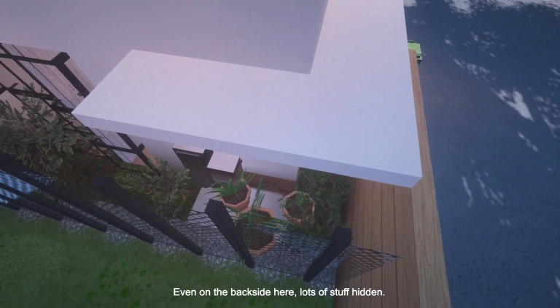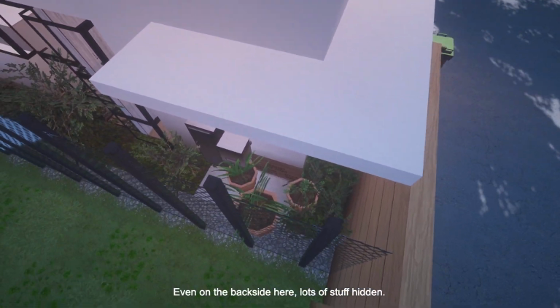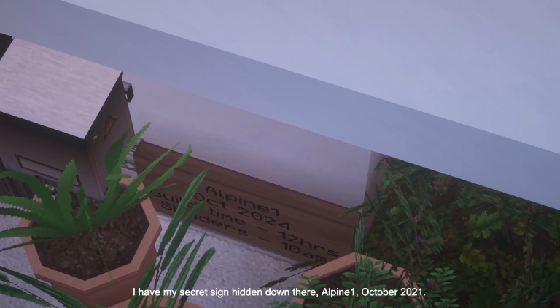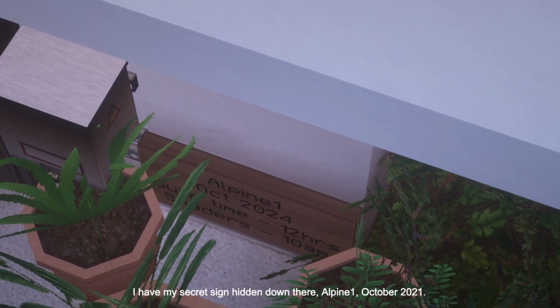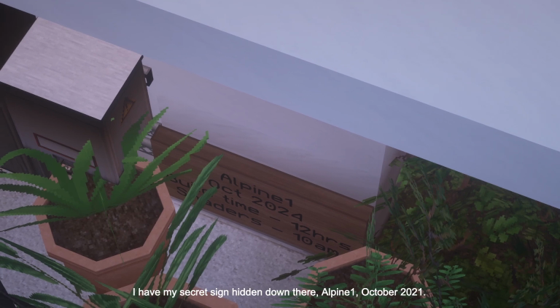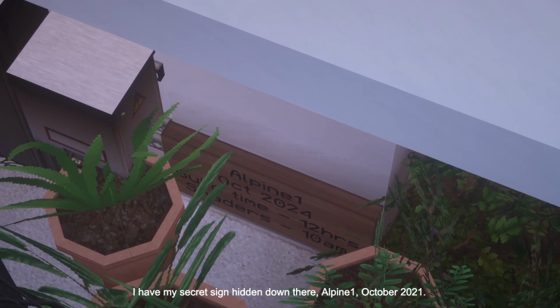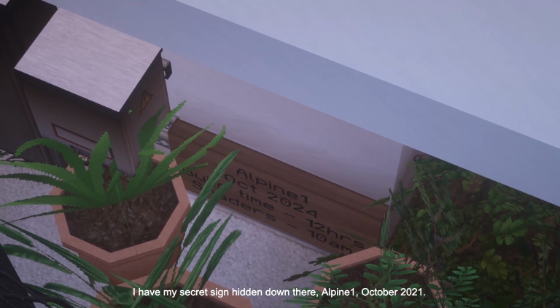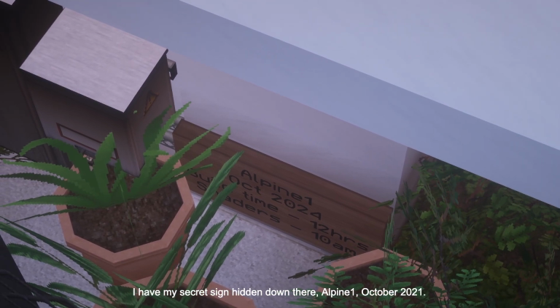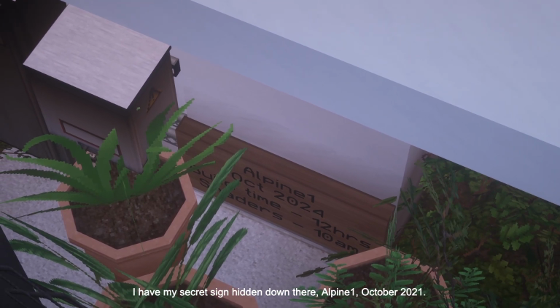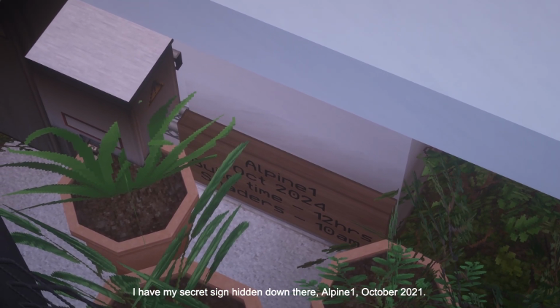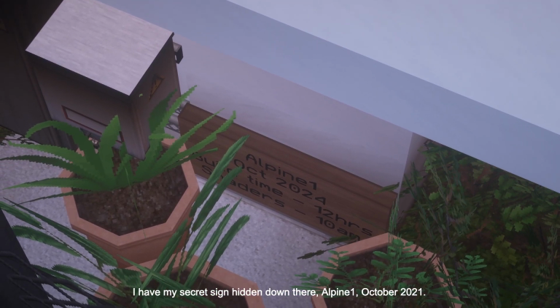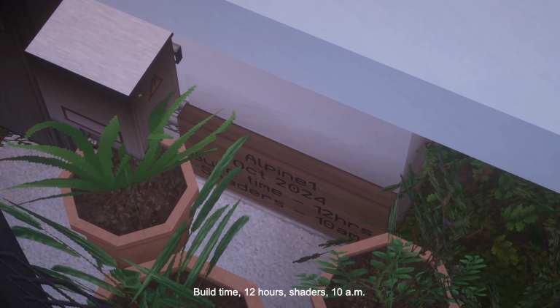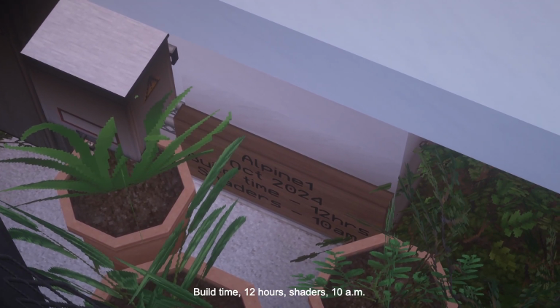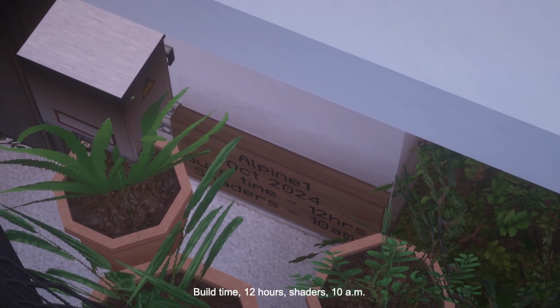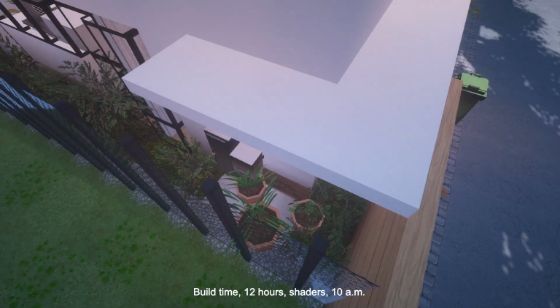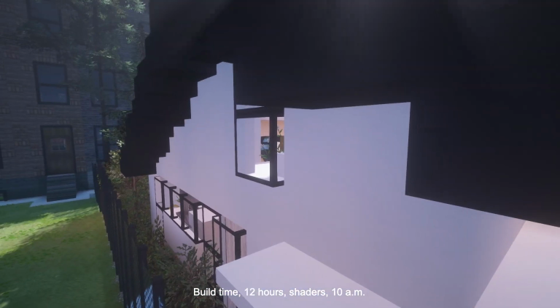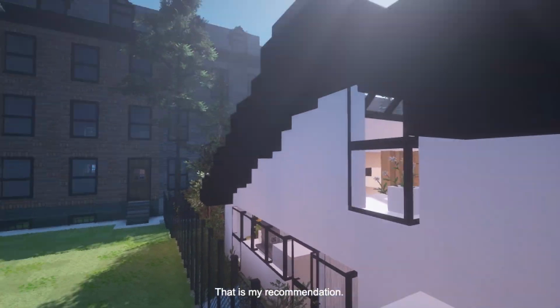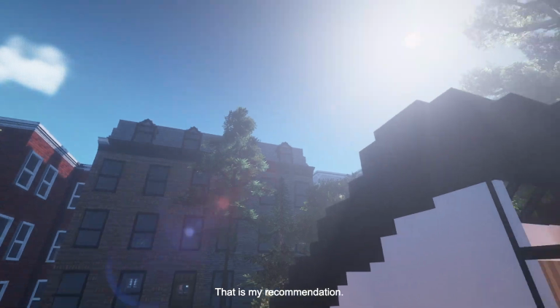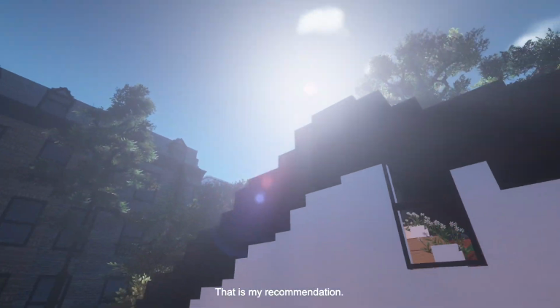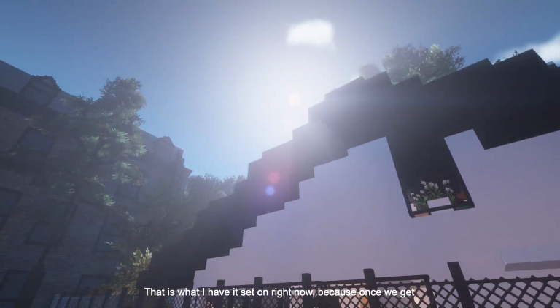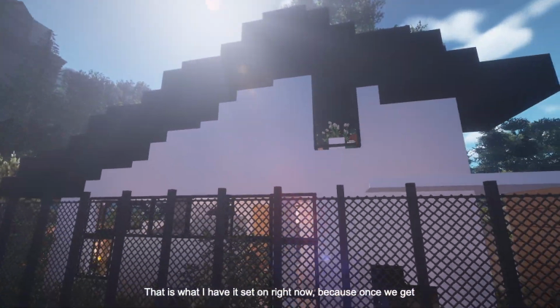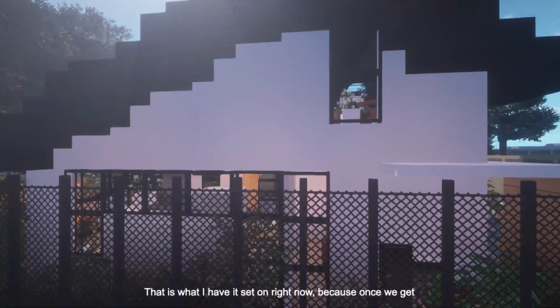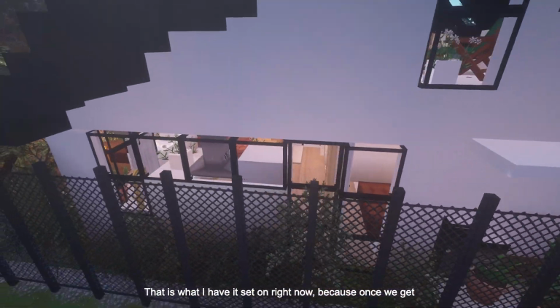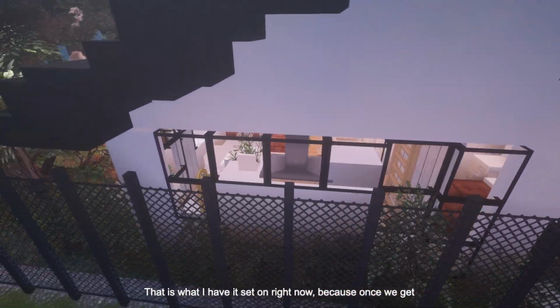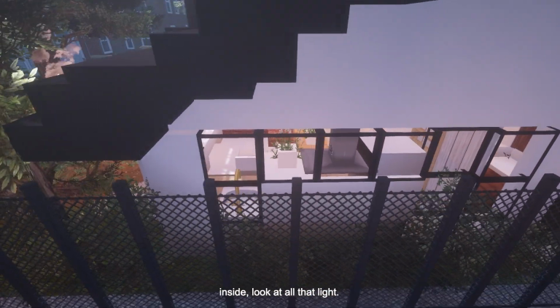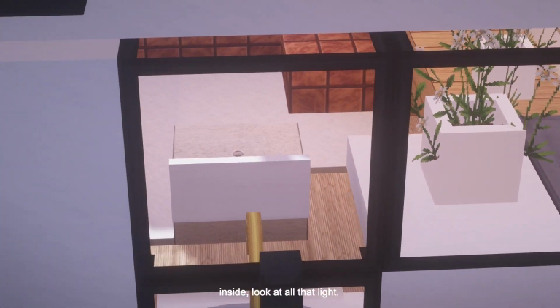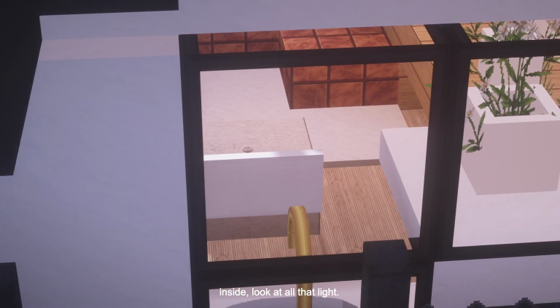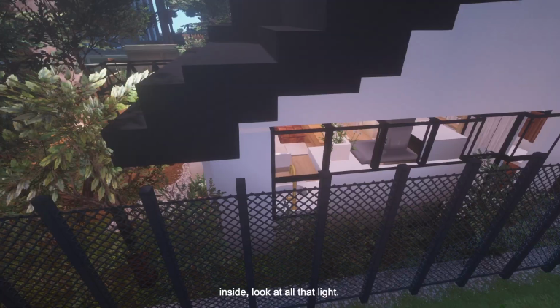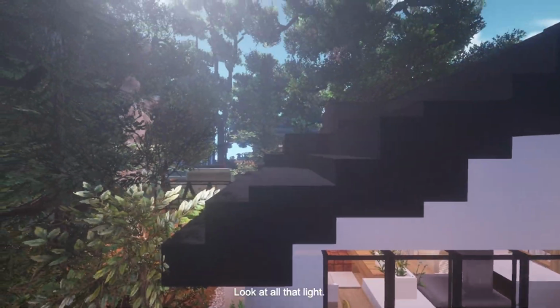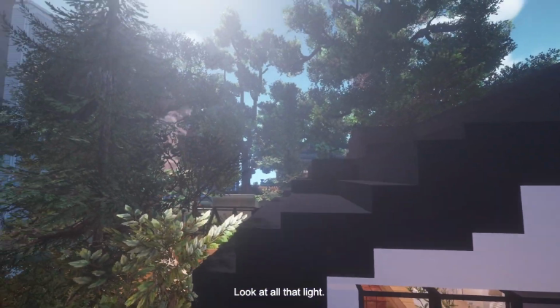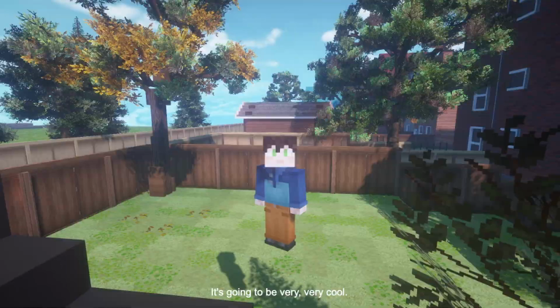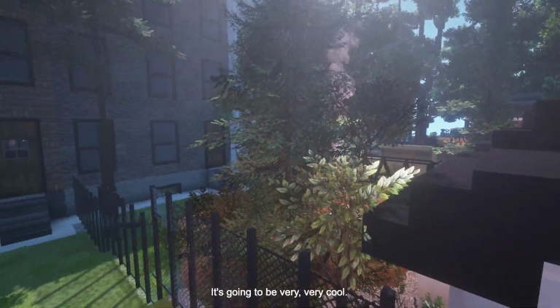I have my secret sign hidden down there — Alpine One, October 2021. Build time: 12 hours. Shaders at 10 a.m. — that is my recommendation, that is what I have it set on right now. Because once we get inside, look at all that light. It's going to be very cool.